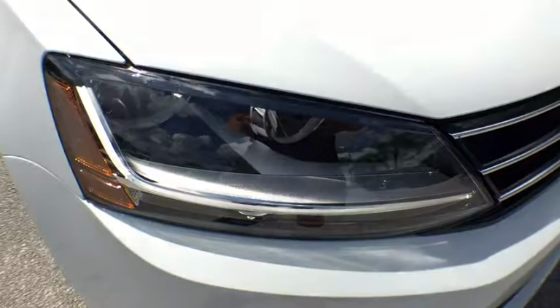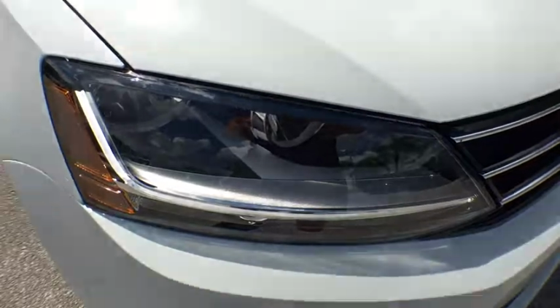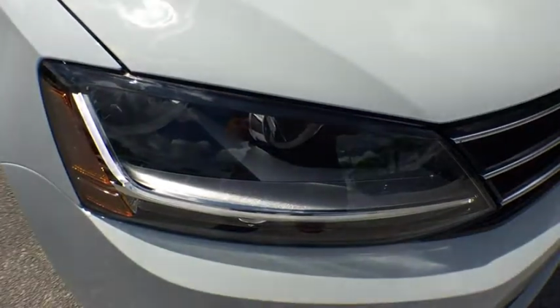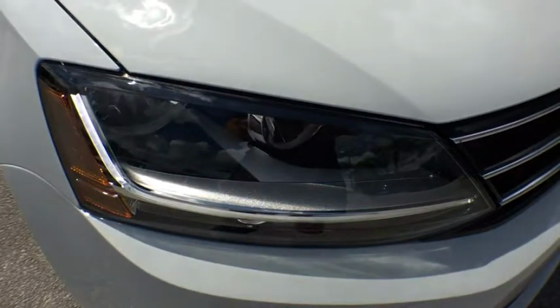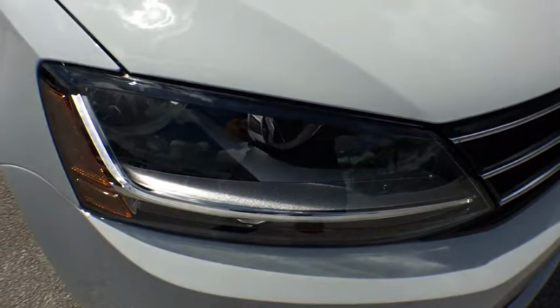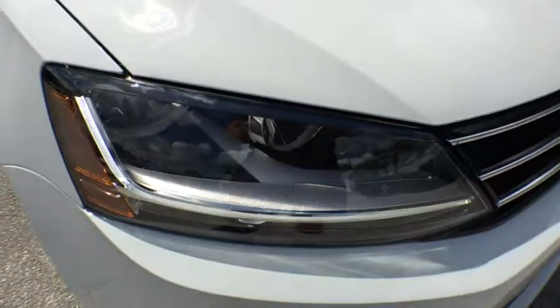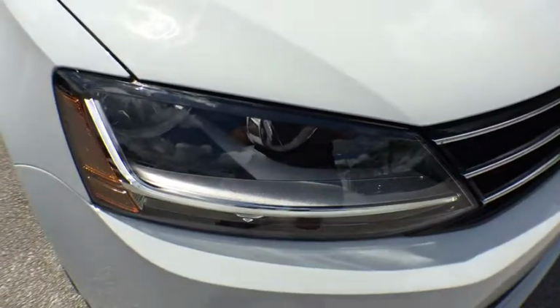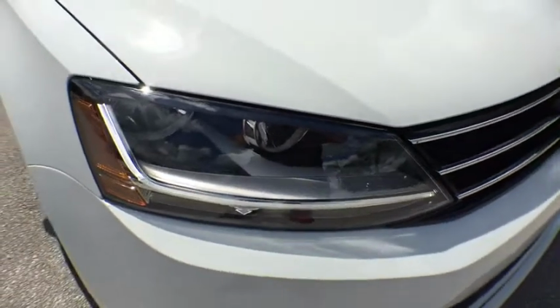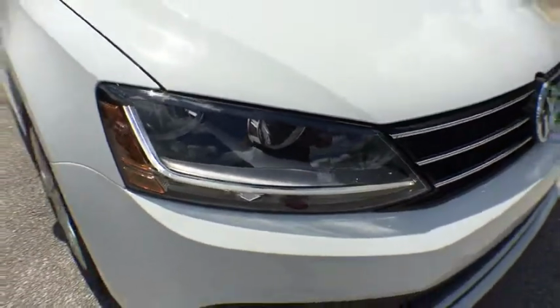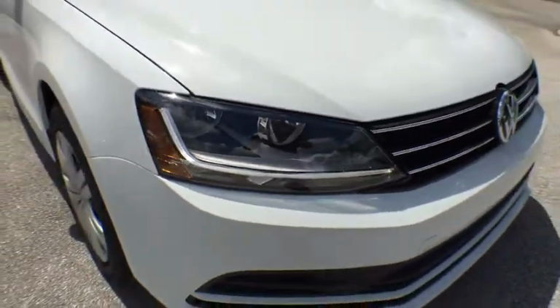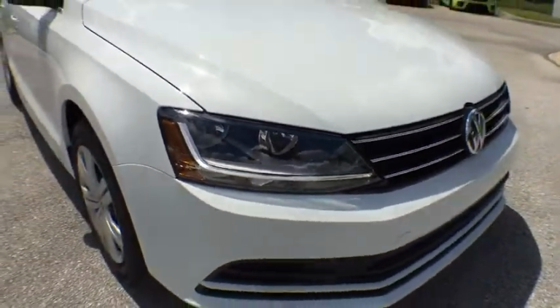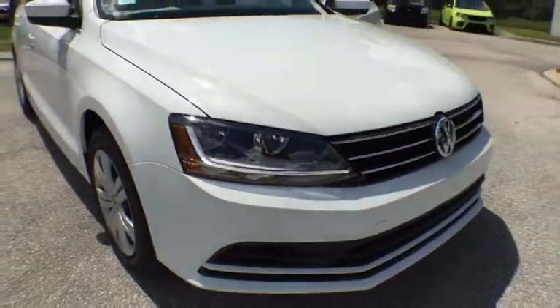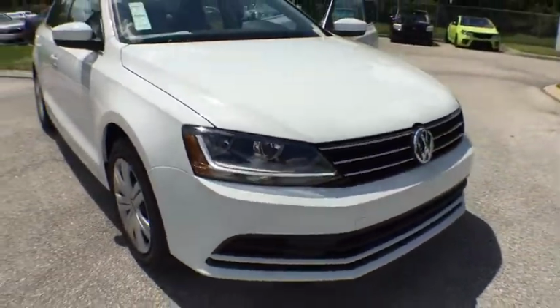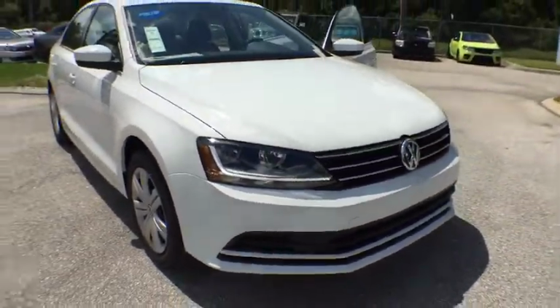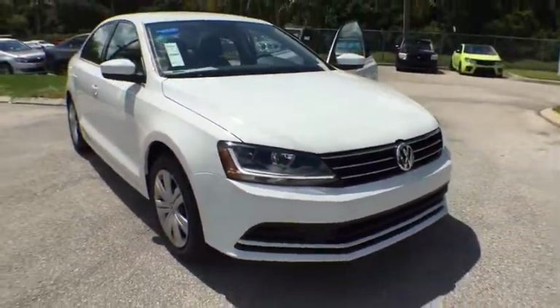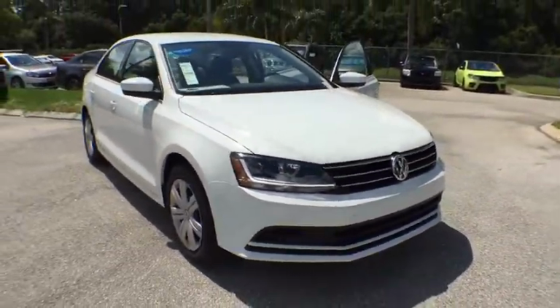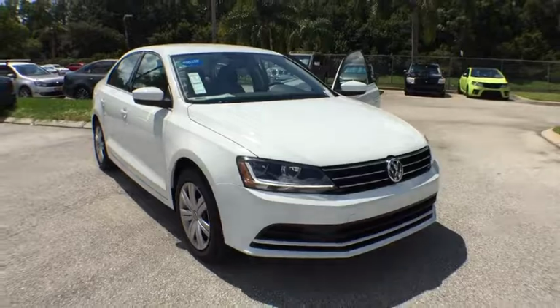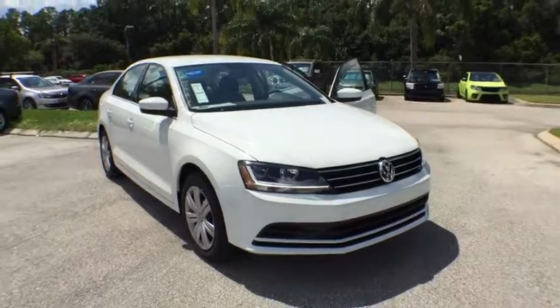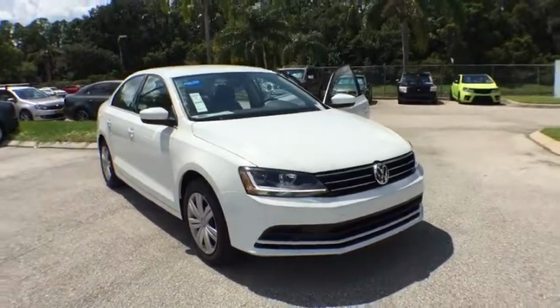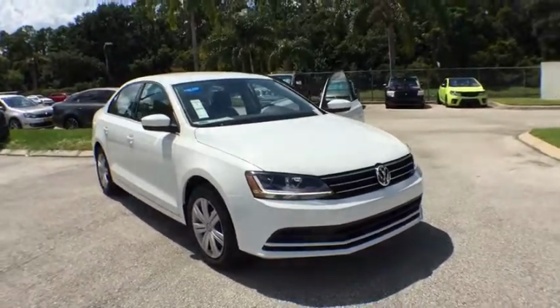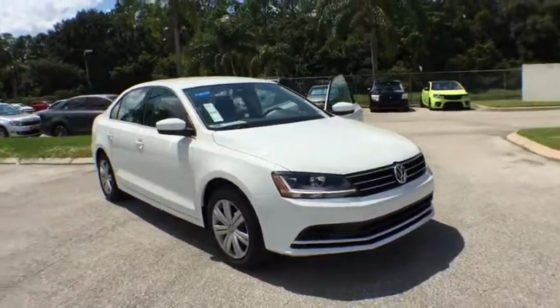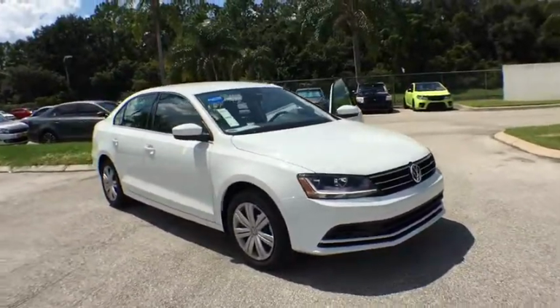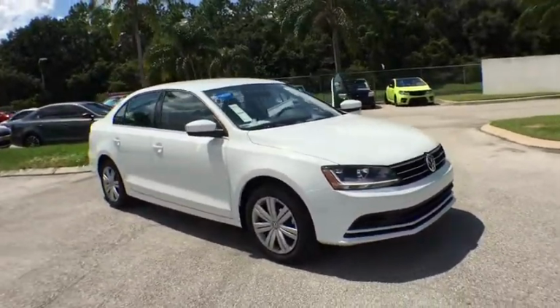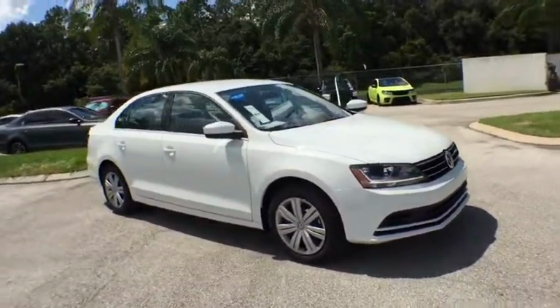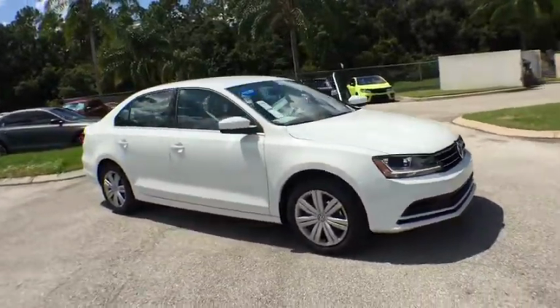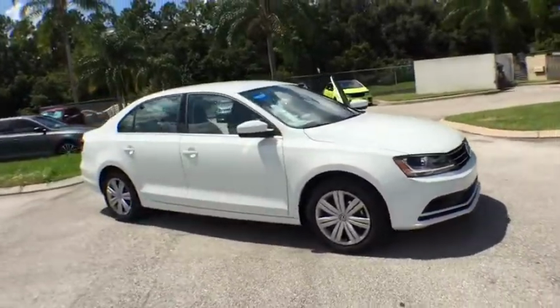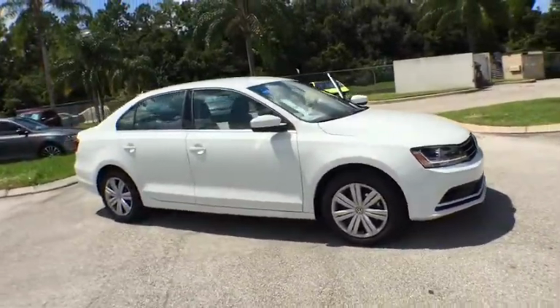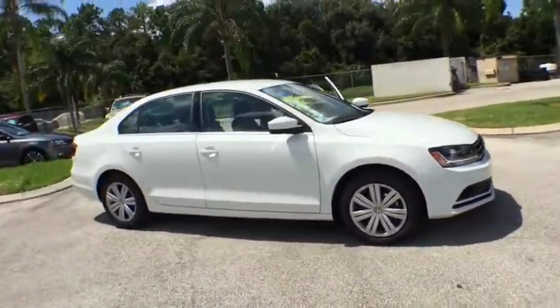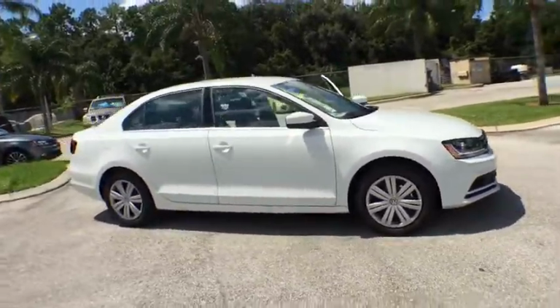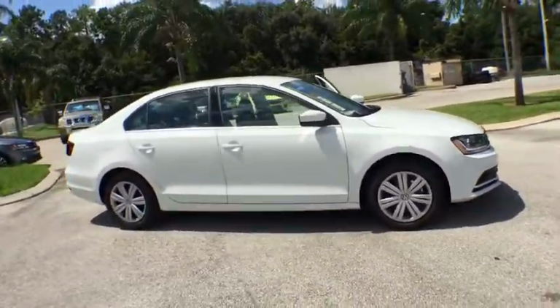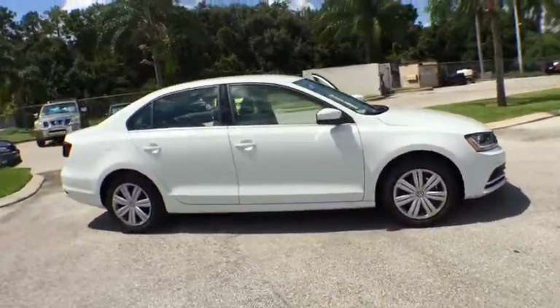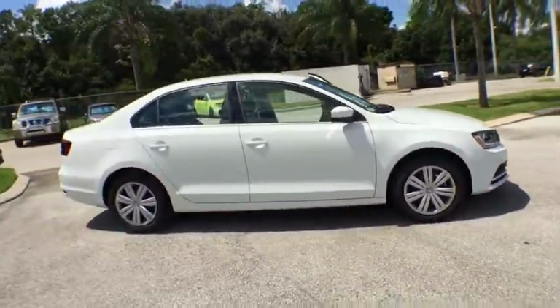The 2017 Volkswagen Jetta. The Jetta is a premium car that is family-friendly with a great price. Agile and confident handling.